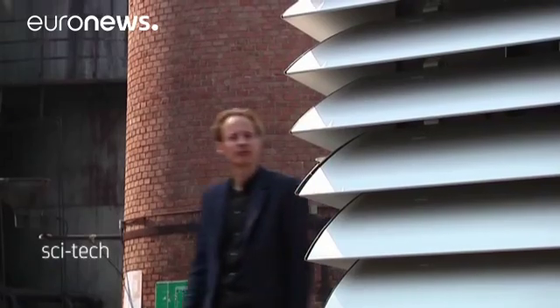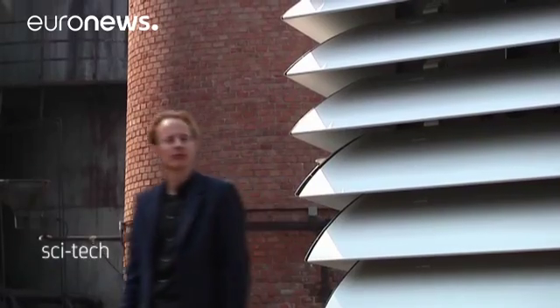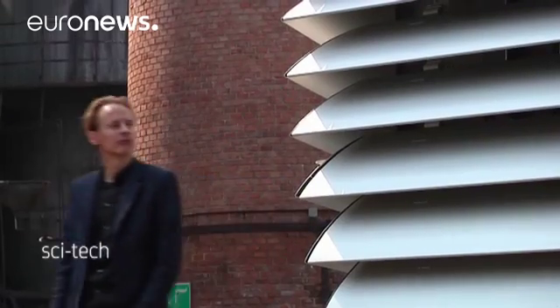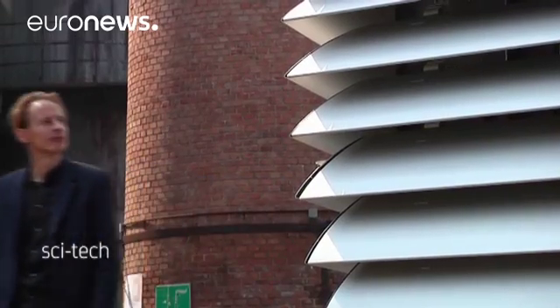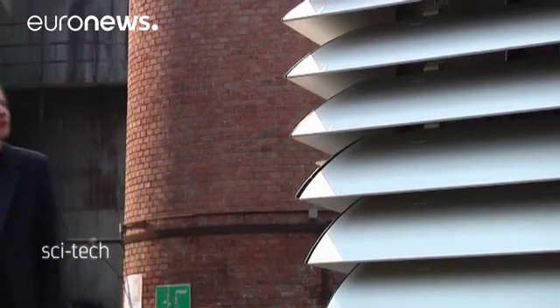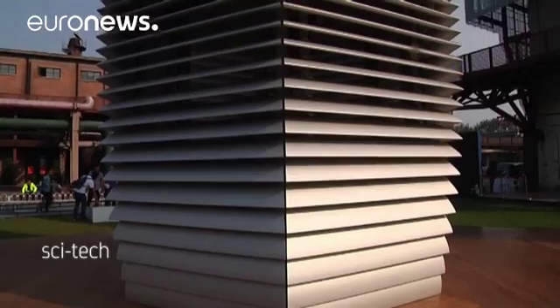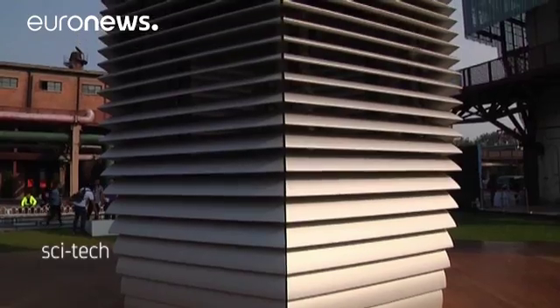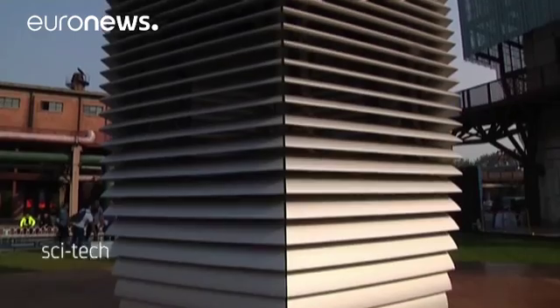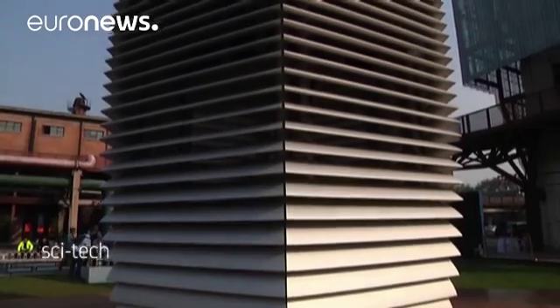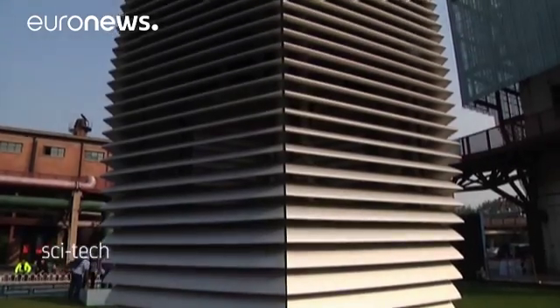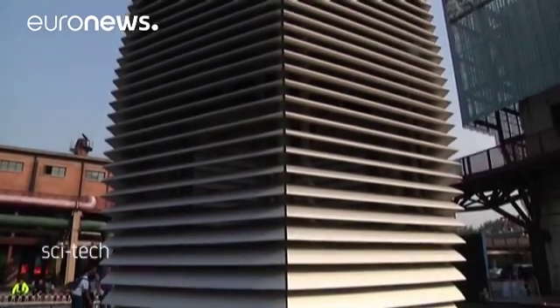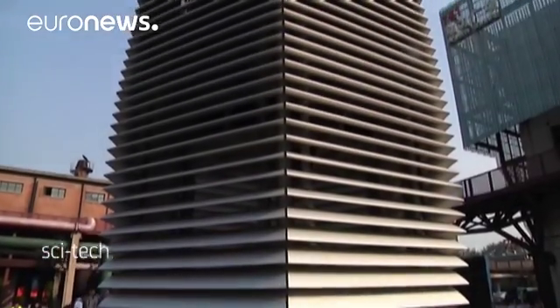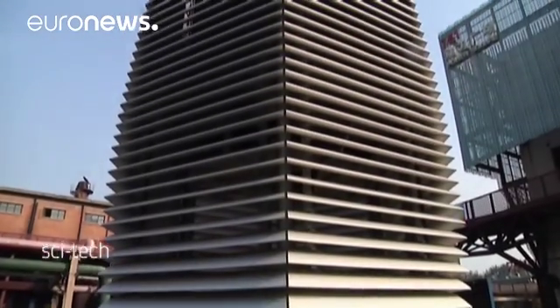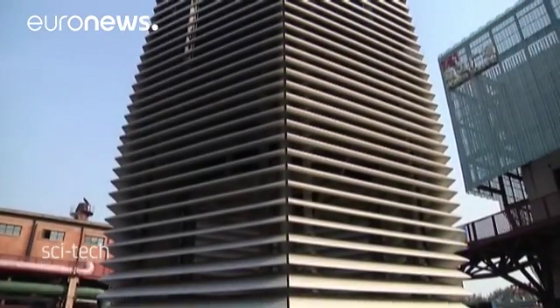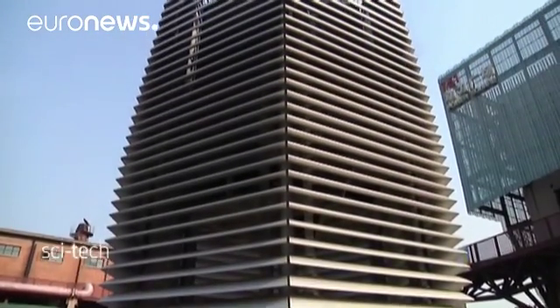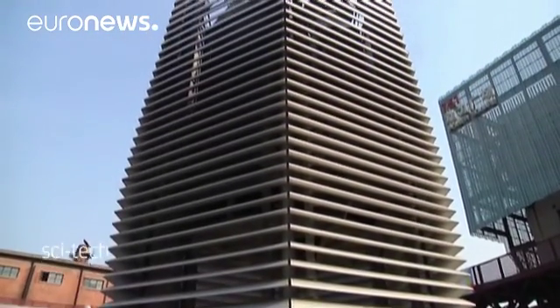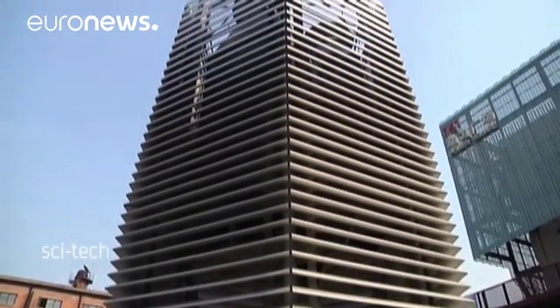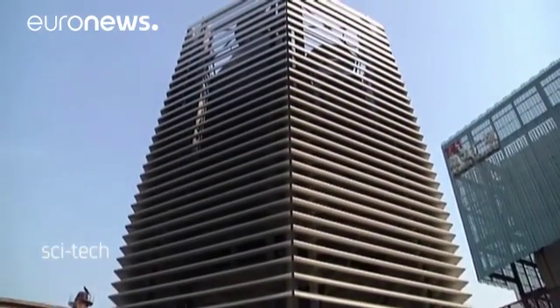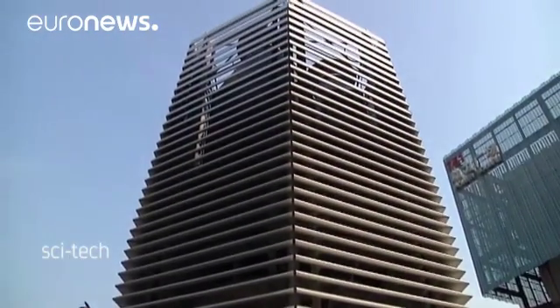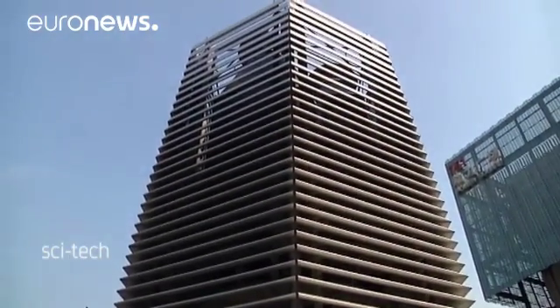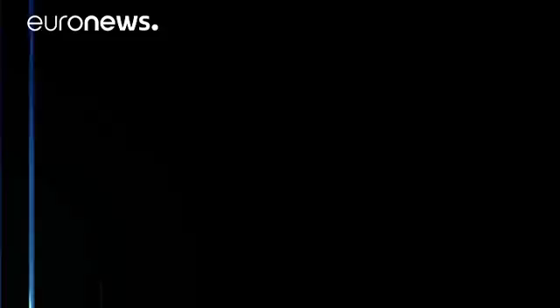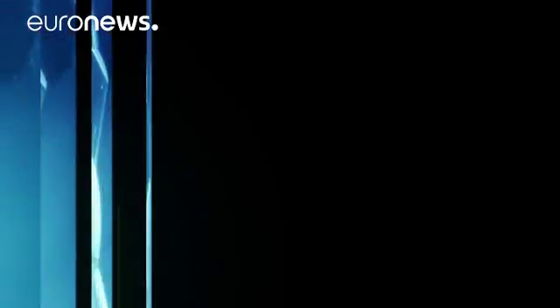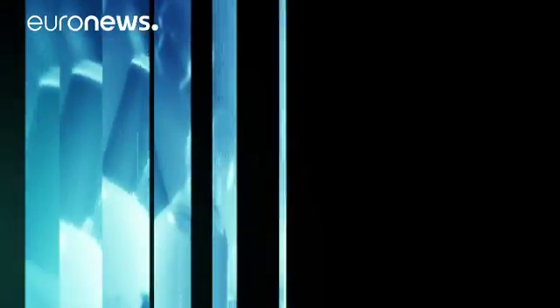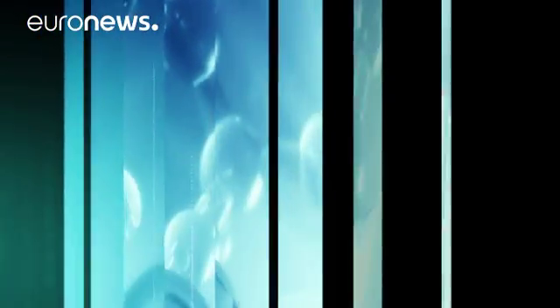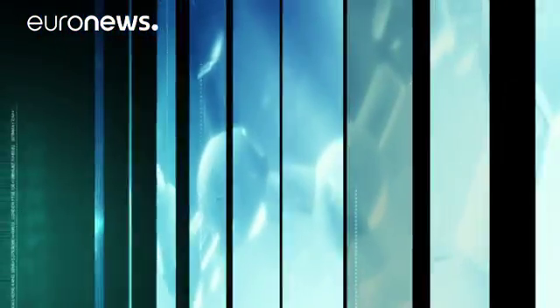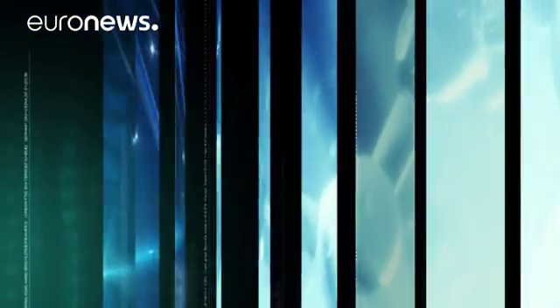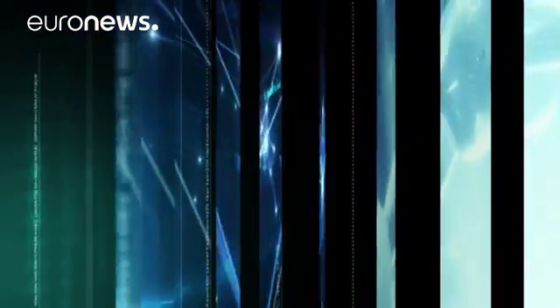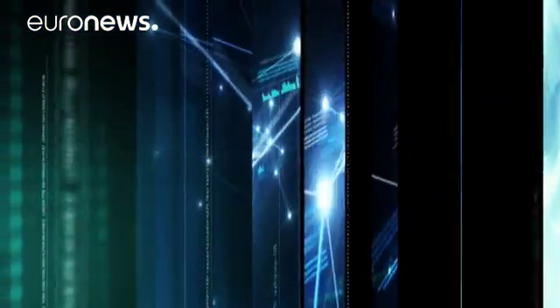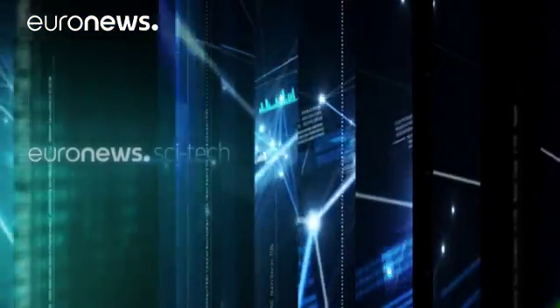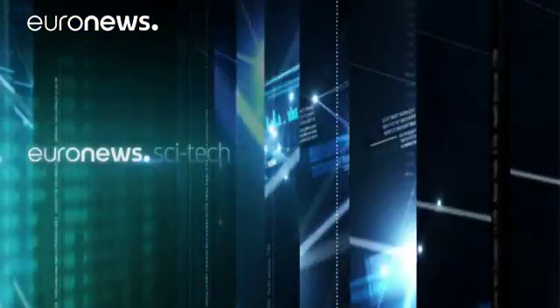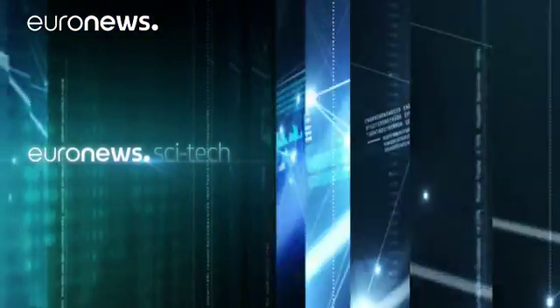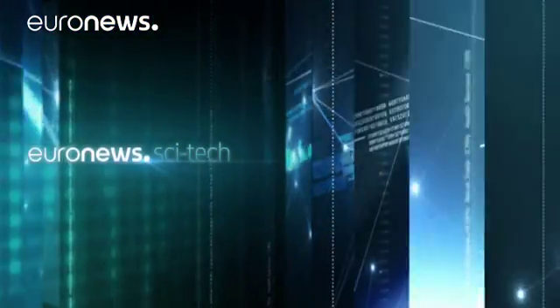The air tower is on display in Beijing before it sets off on tour across four of China's most populated cities.